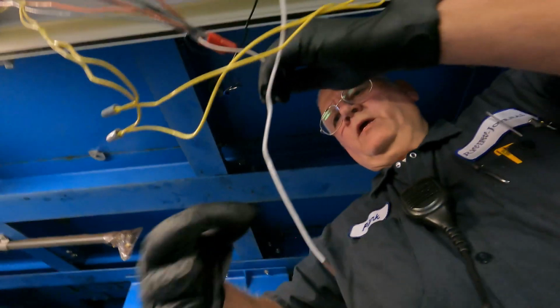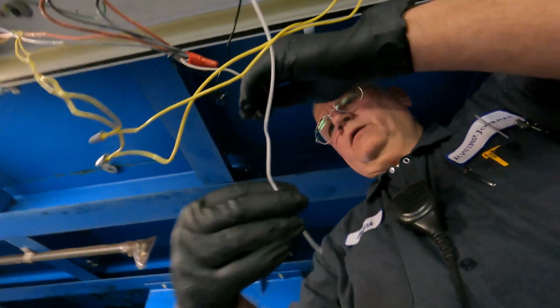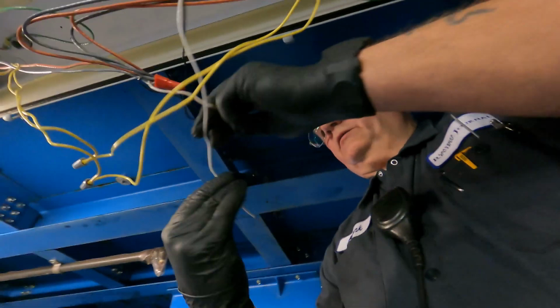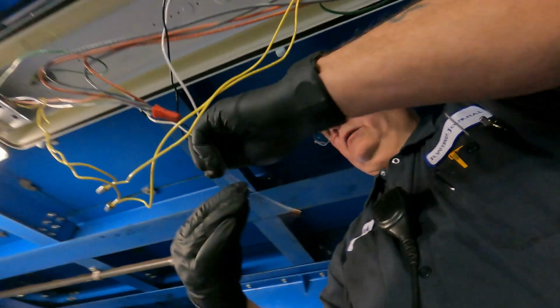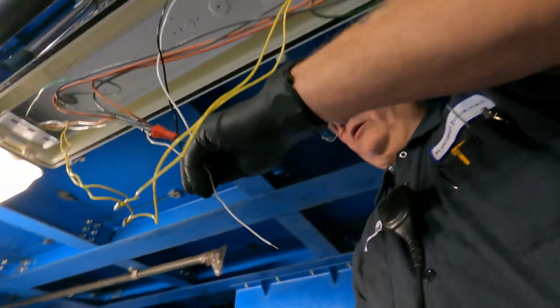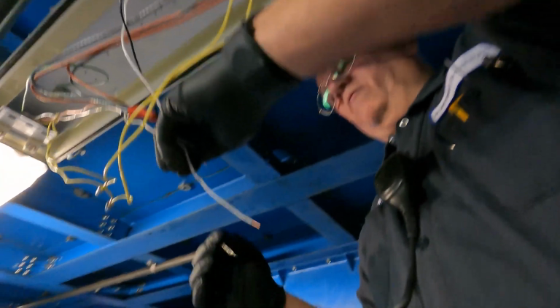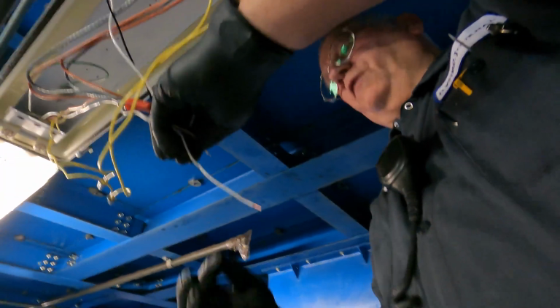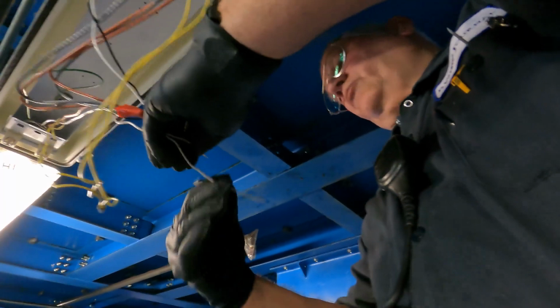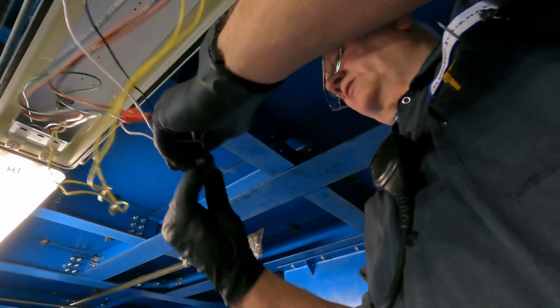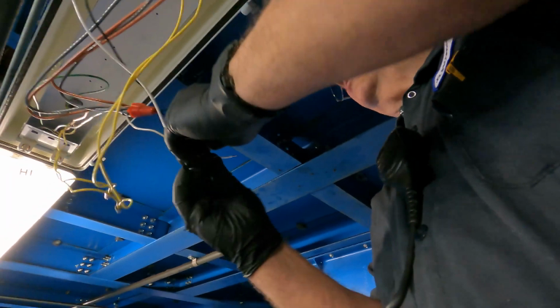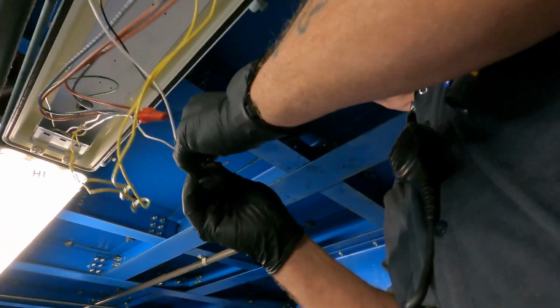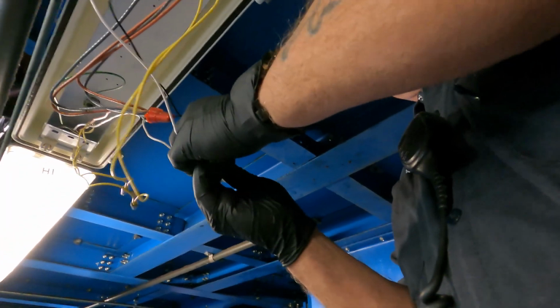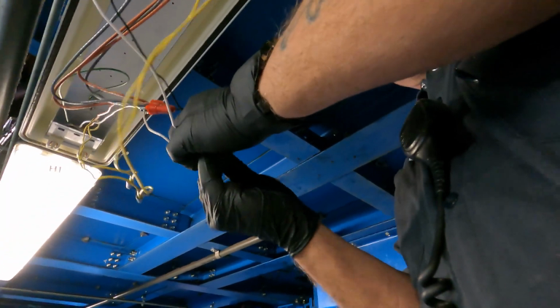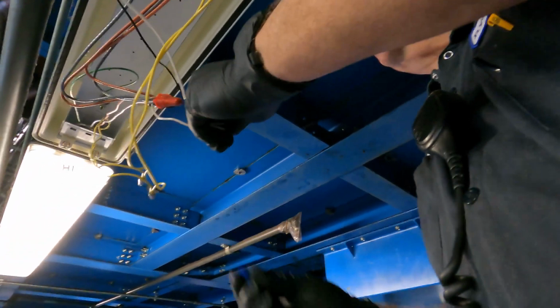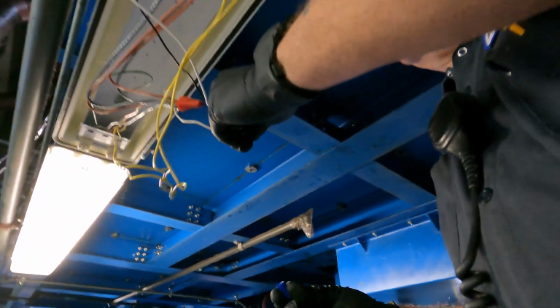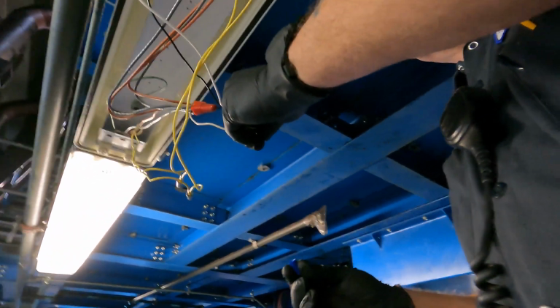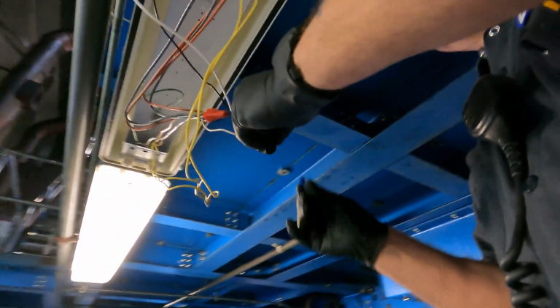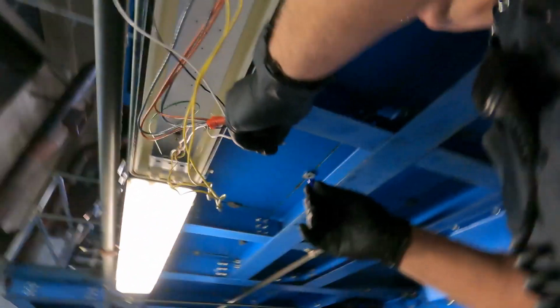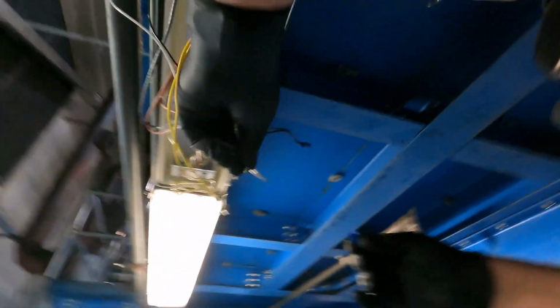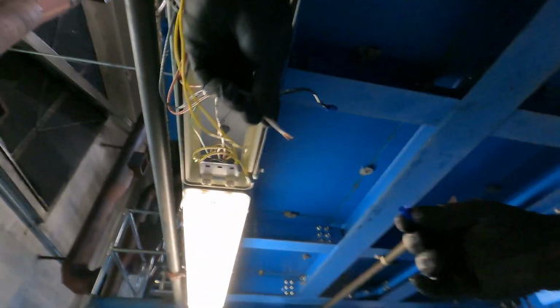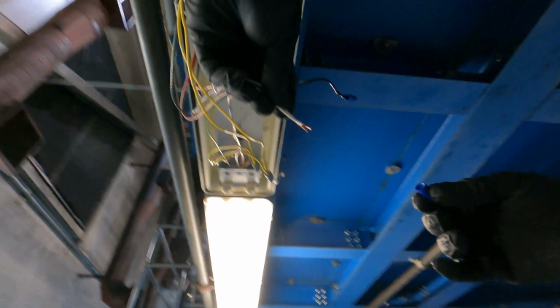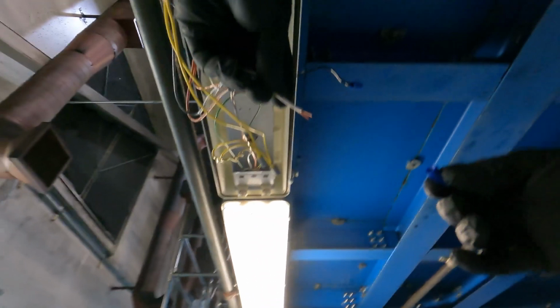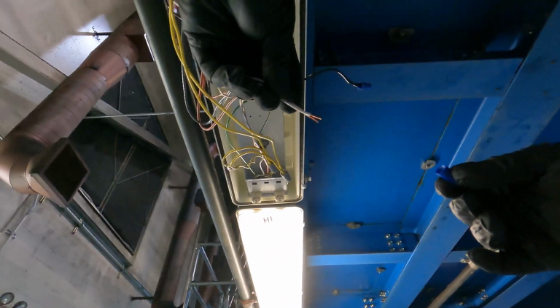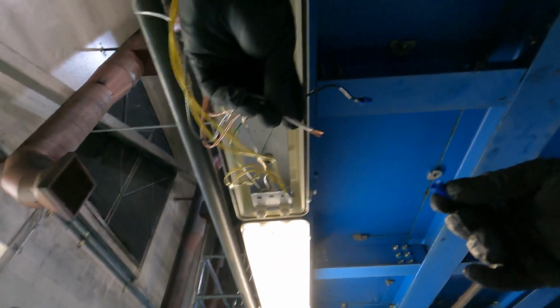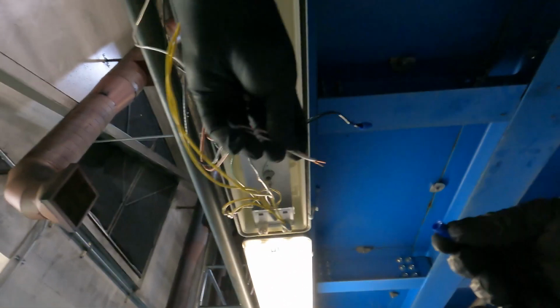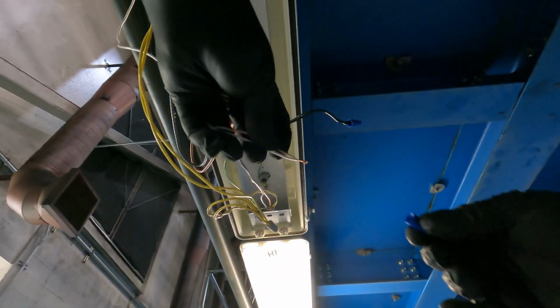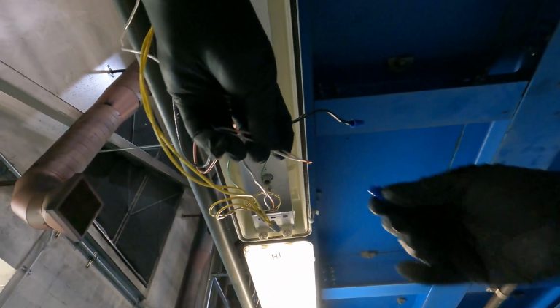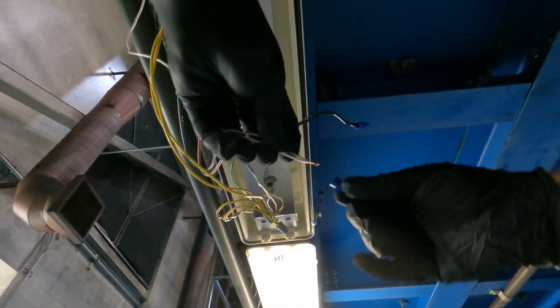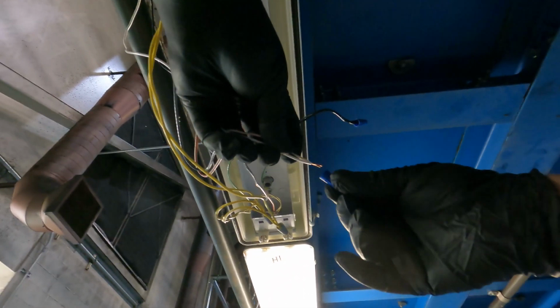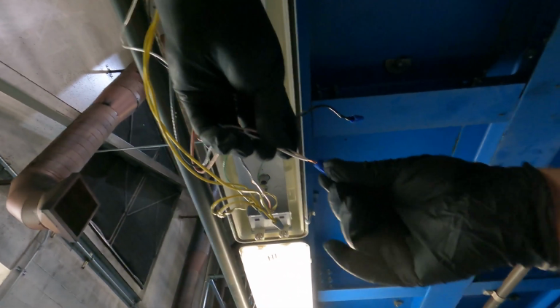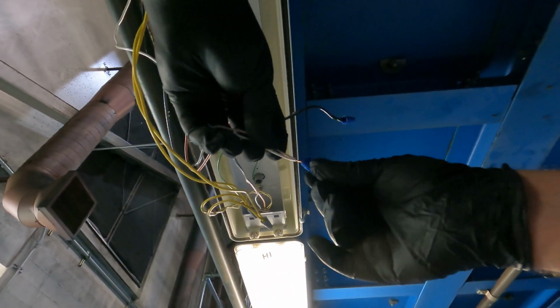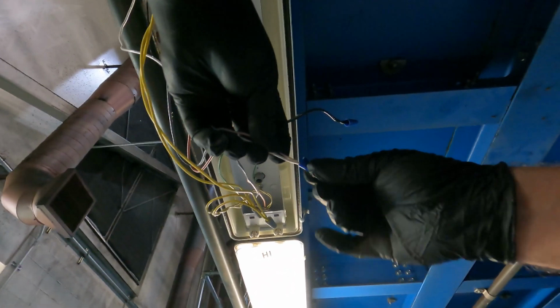There could still be voltage going through the neutral — there could be voltage feeding back through the ballast. So you always assume that's hot, and it will spark when it touches. You see a little tiny spark — that's all you see.